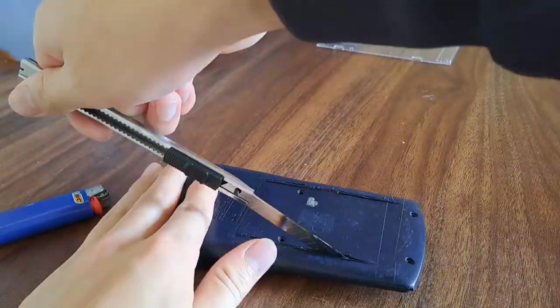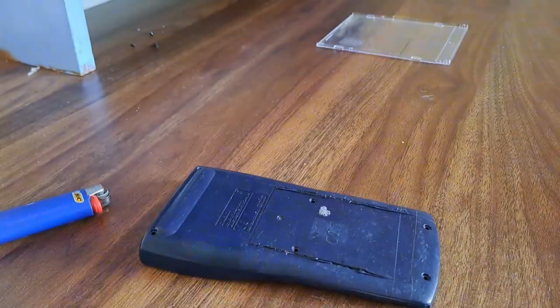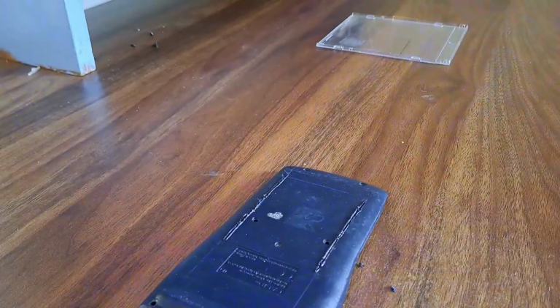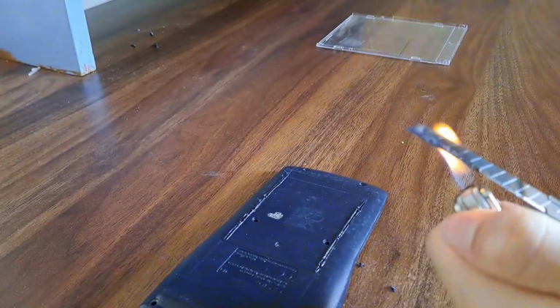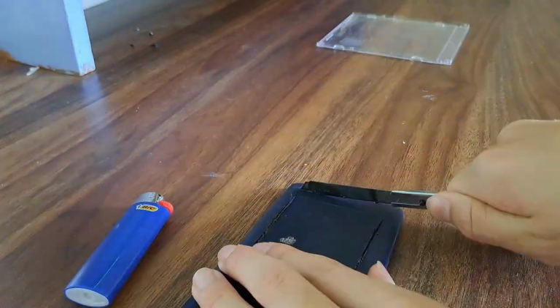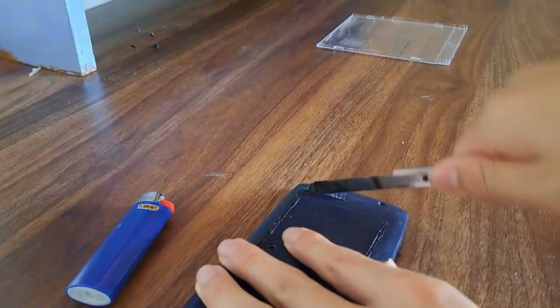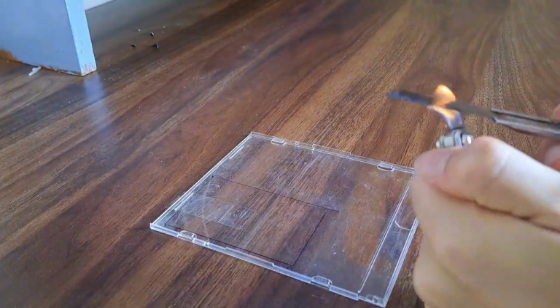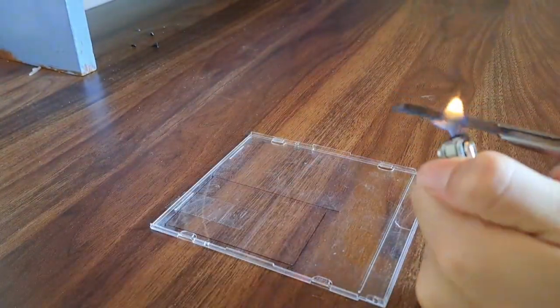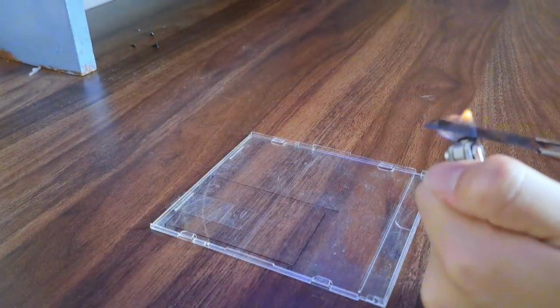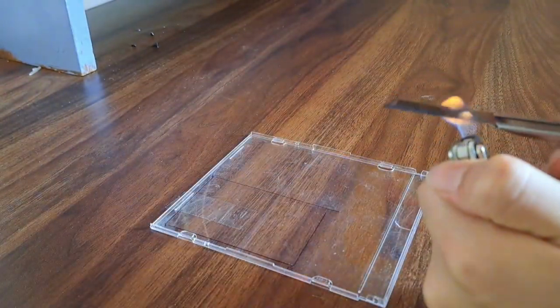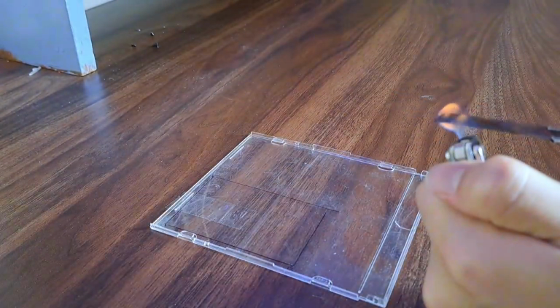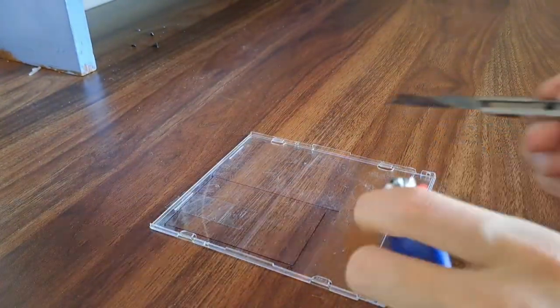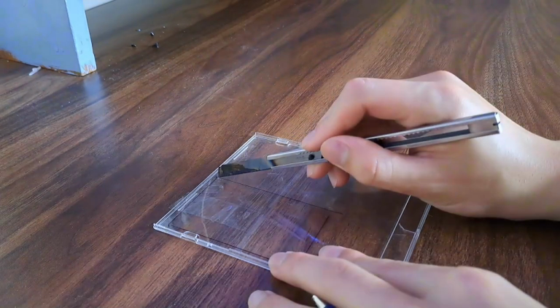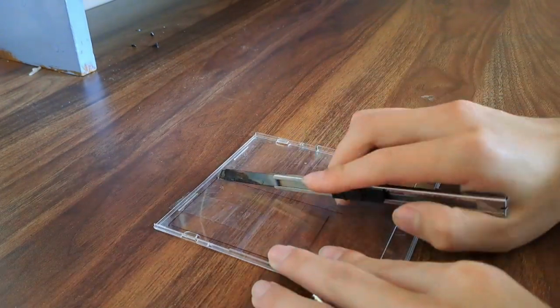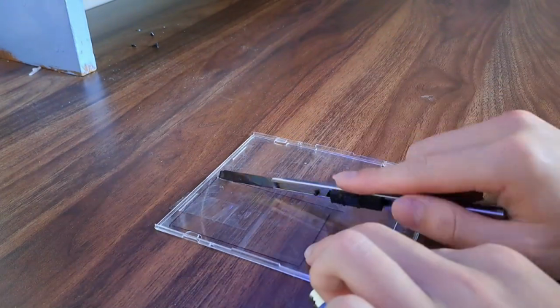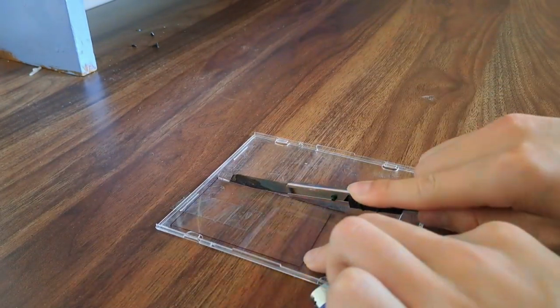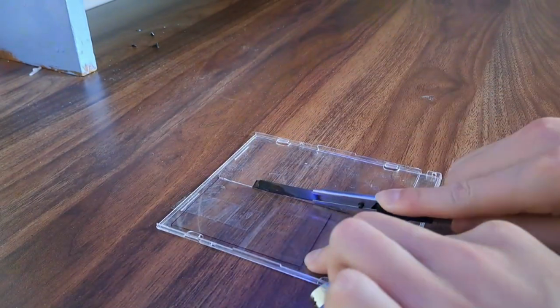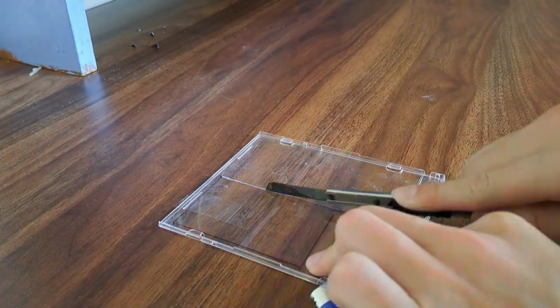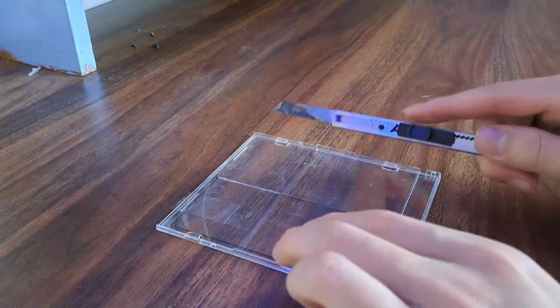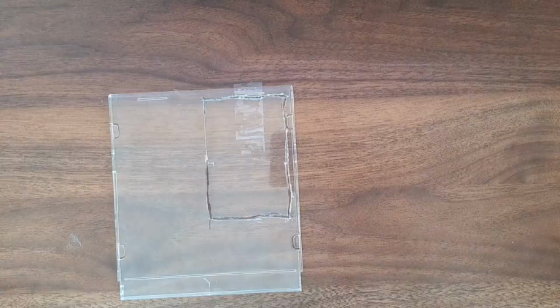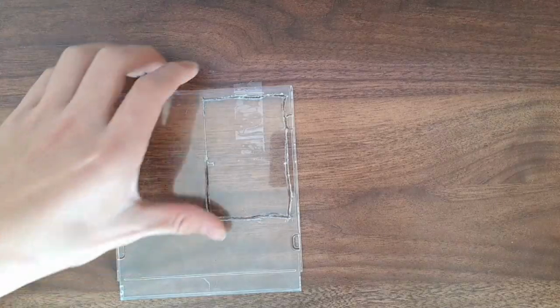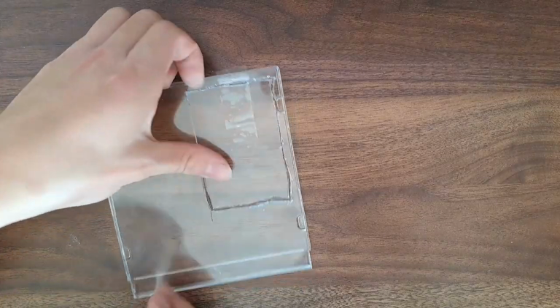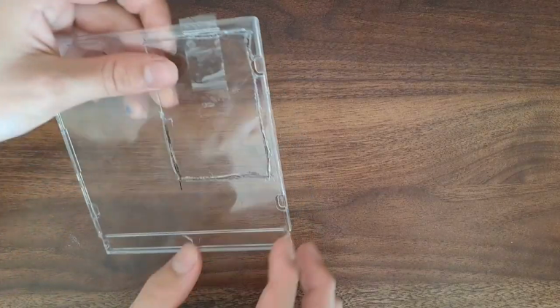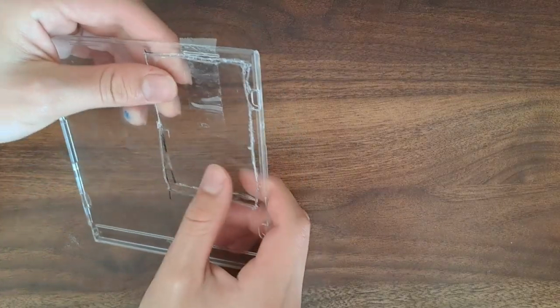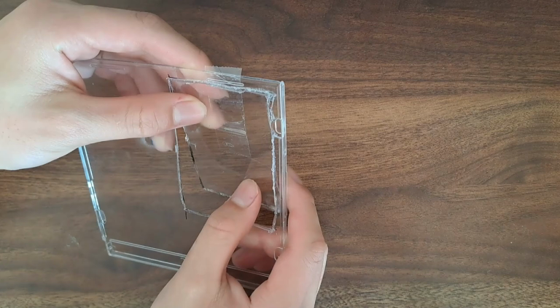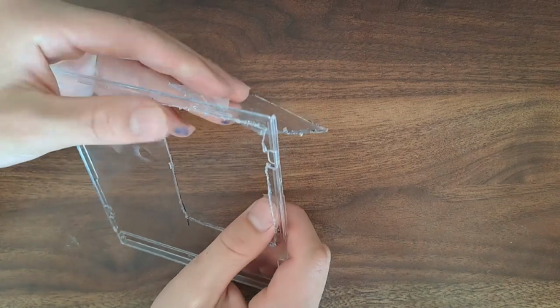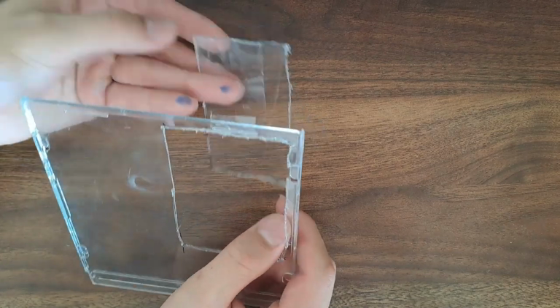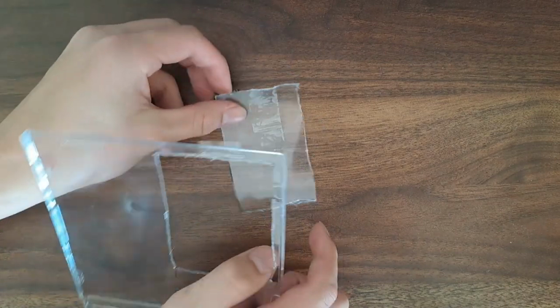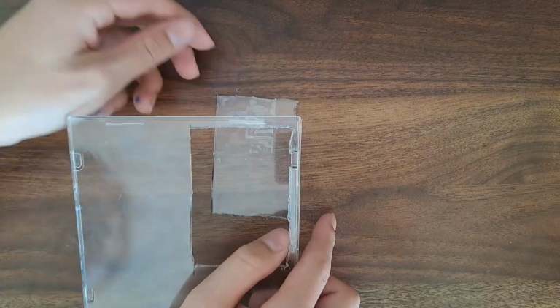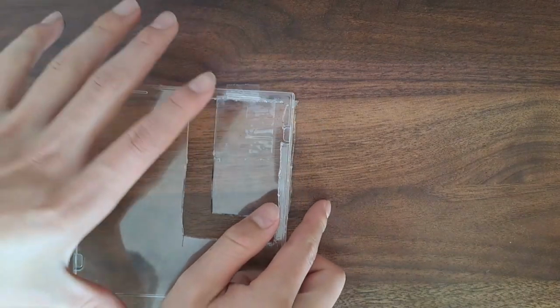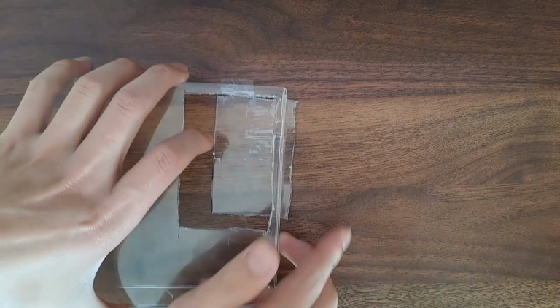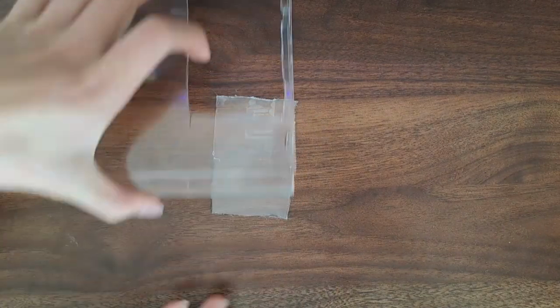Anyways, after it is done, we can now repeat the process with the acrylic. Now I have both of them cut, it can be pushed out with a super satisfying click.